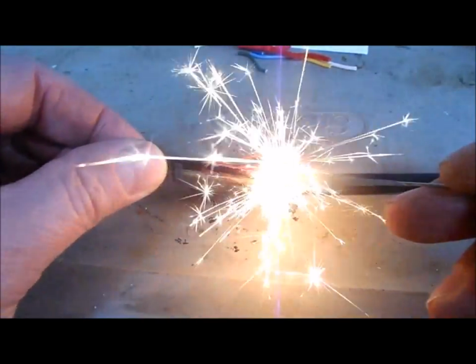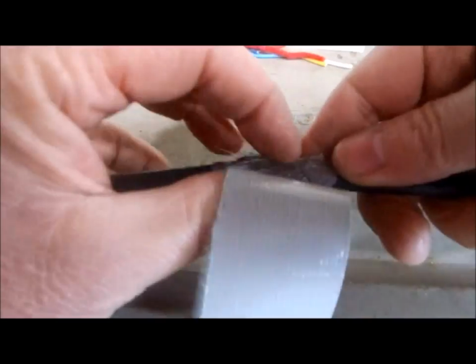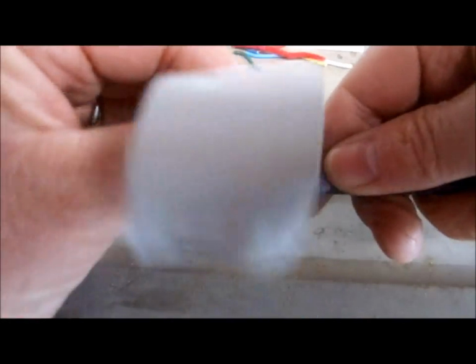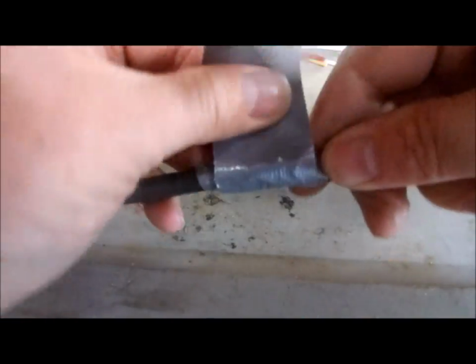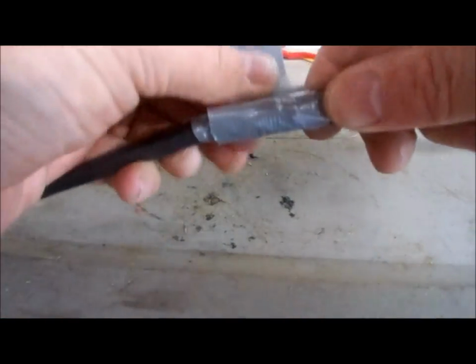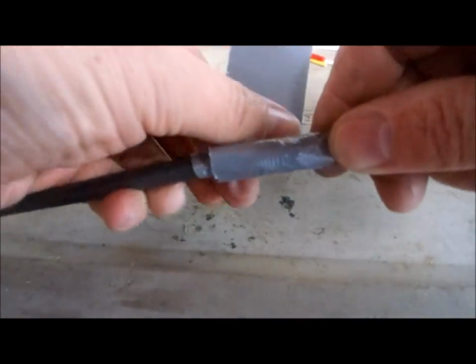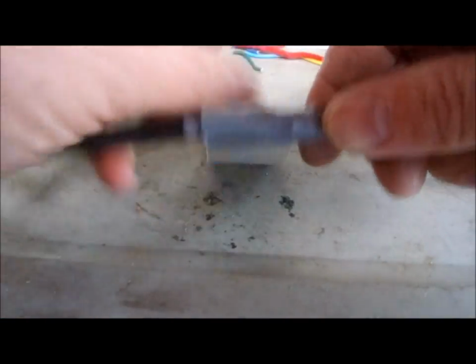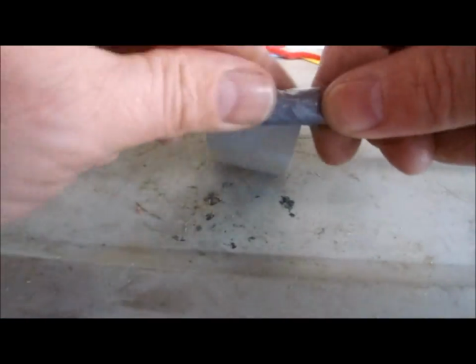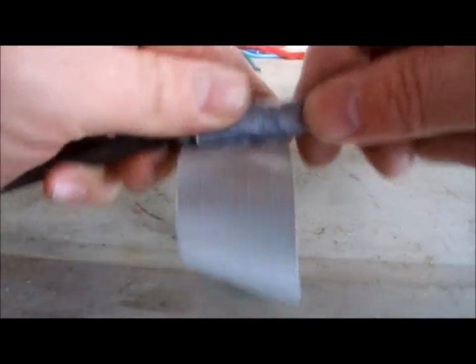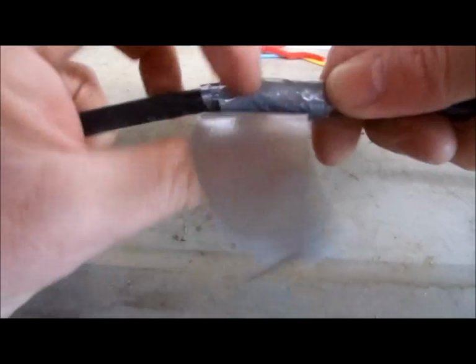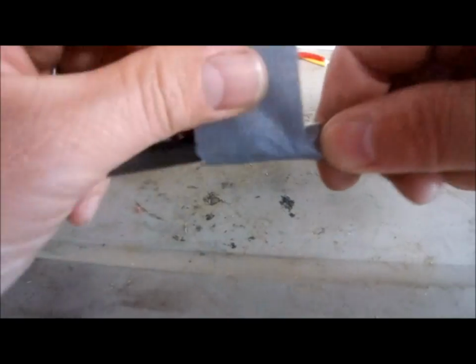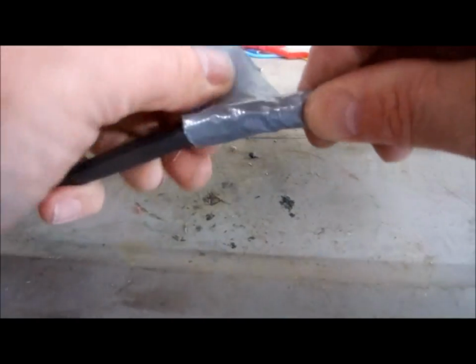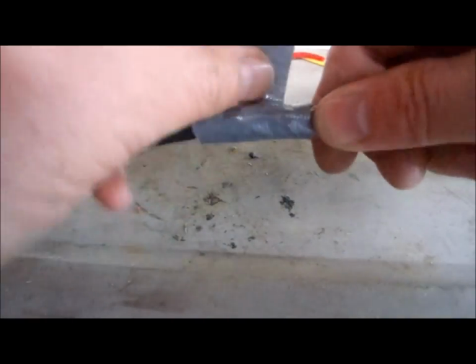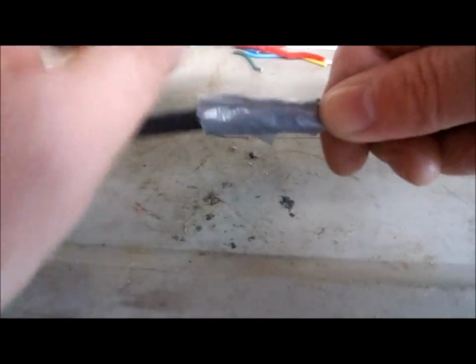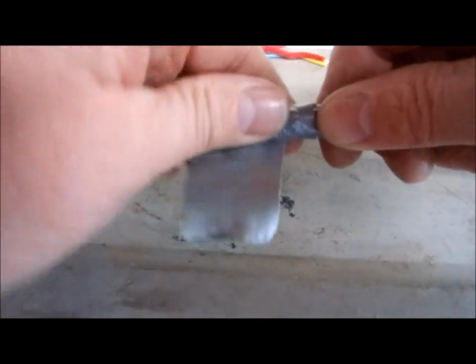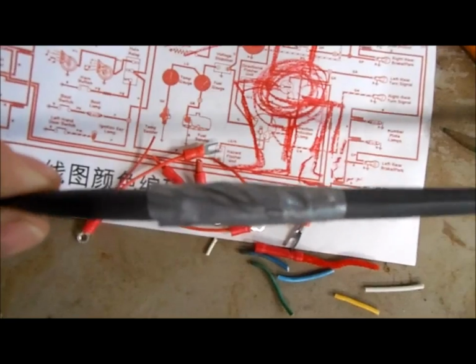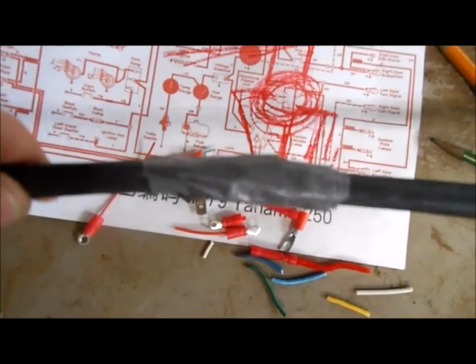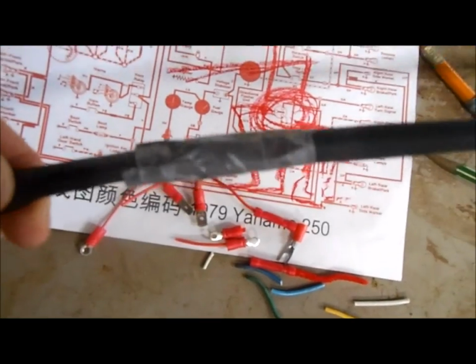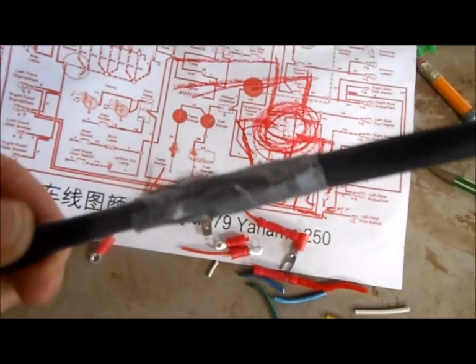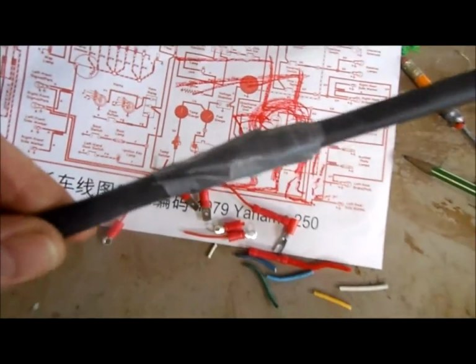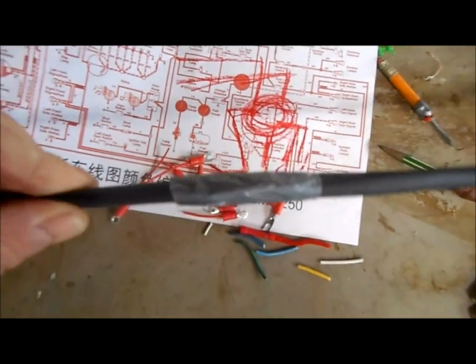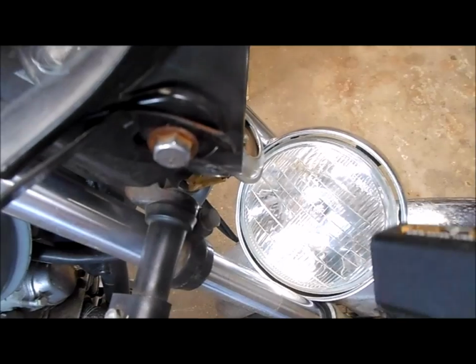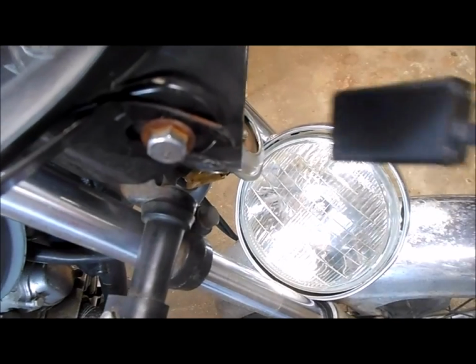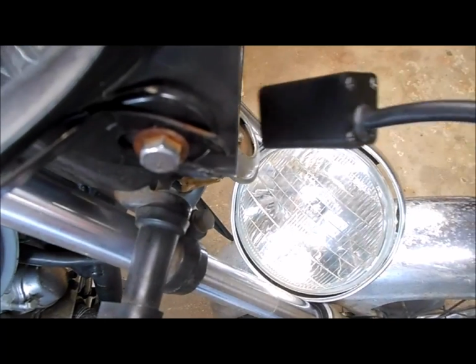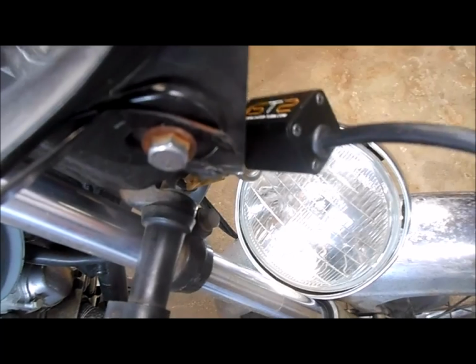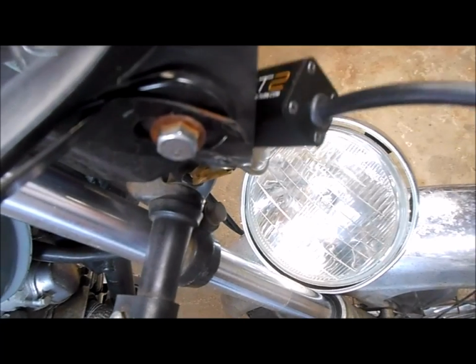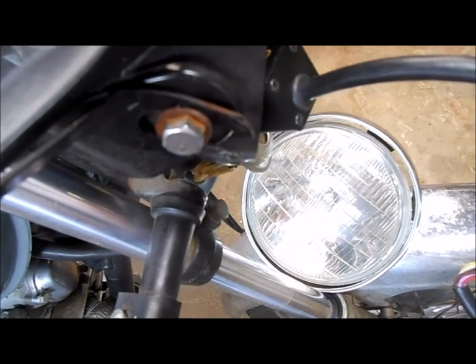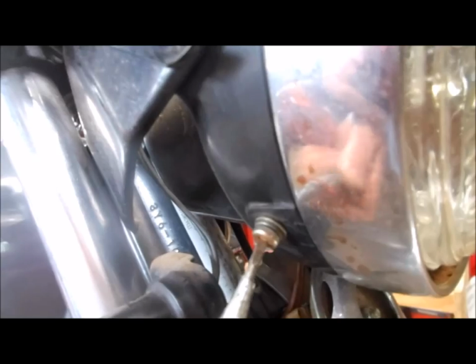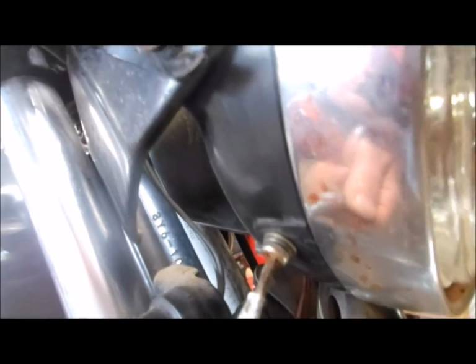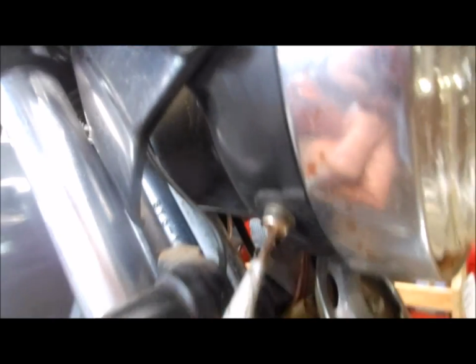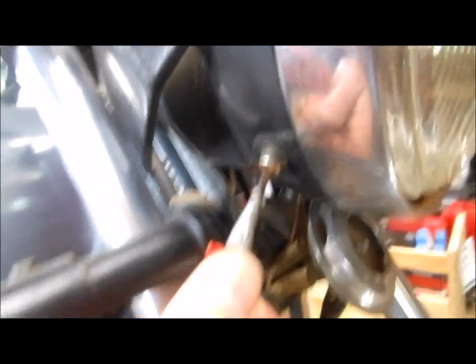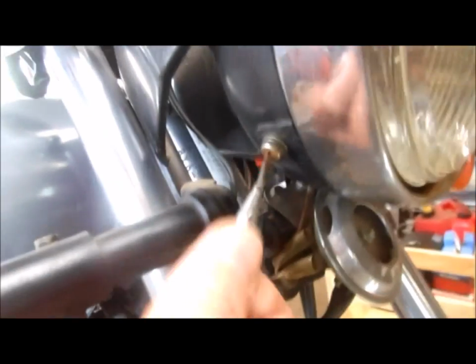I'll just give it a couple of wraps of voltage-grade assembly tape — that's badass. Now I can put the wiring harness back in and tighten all the screws securely.